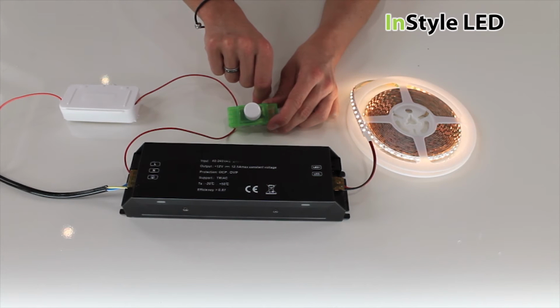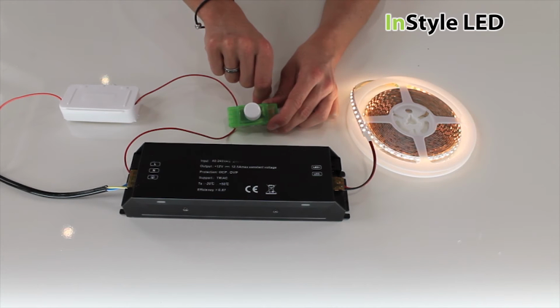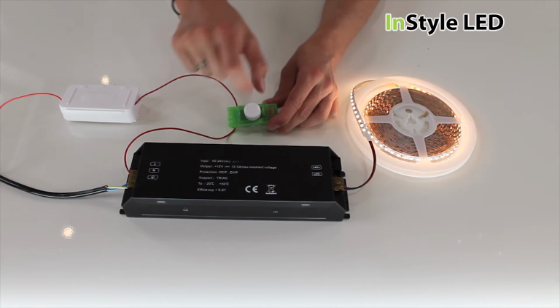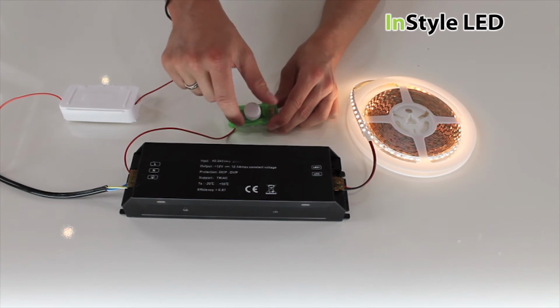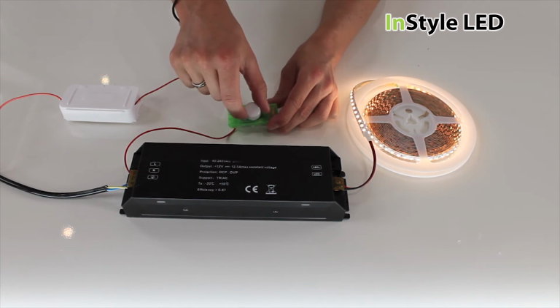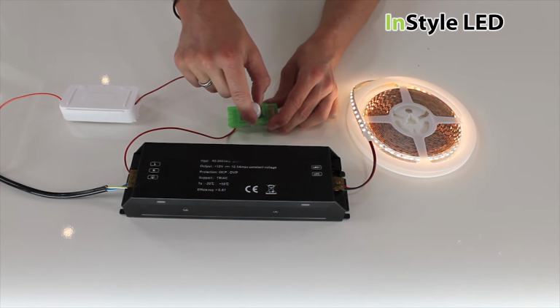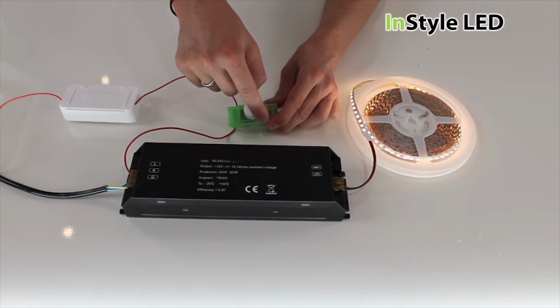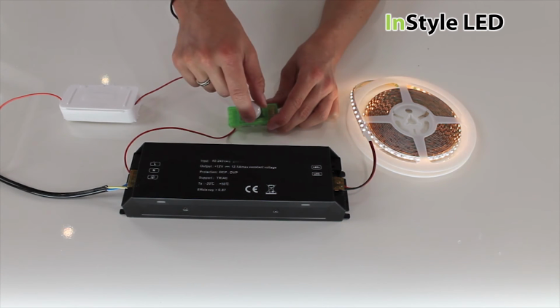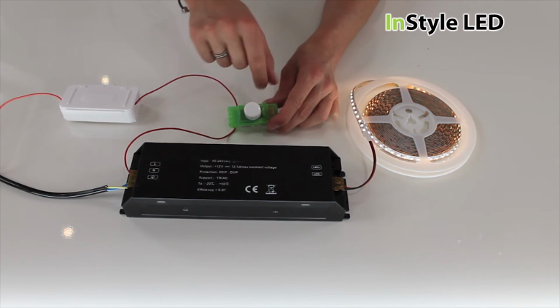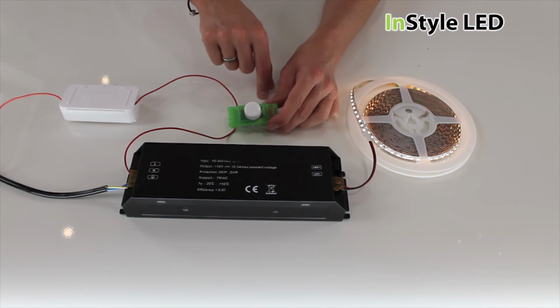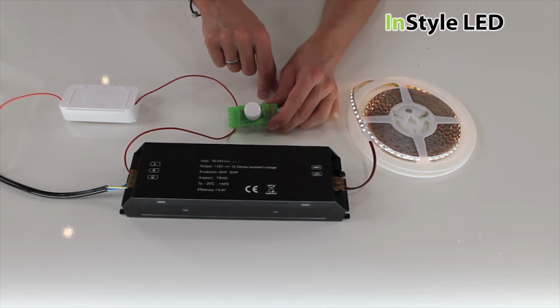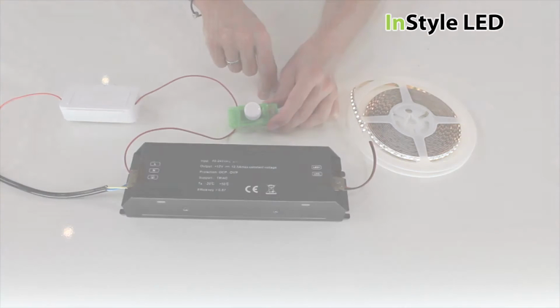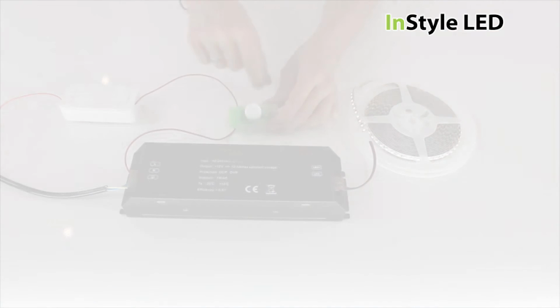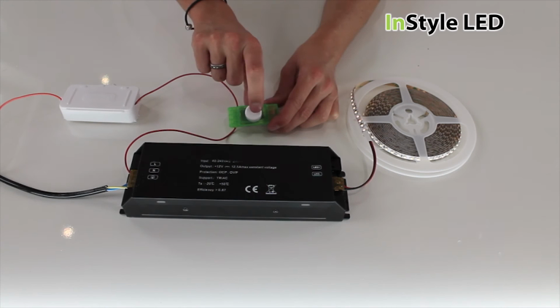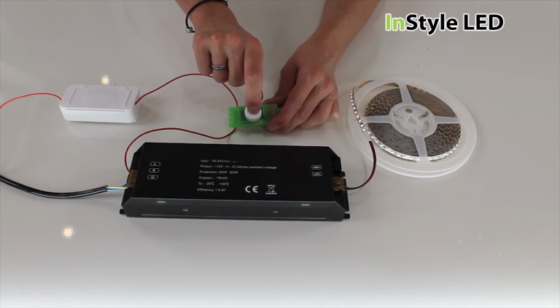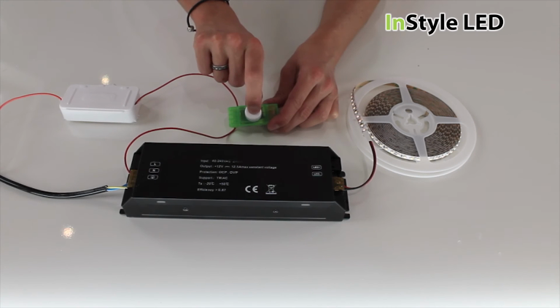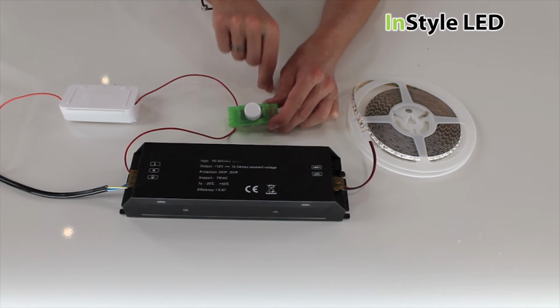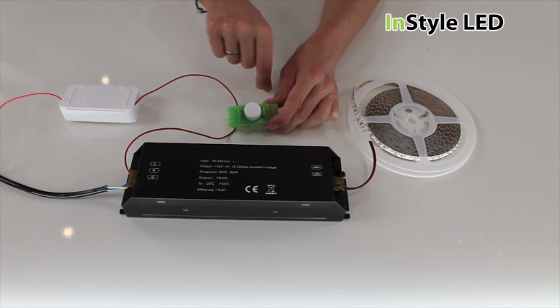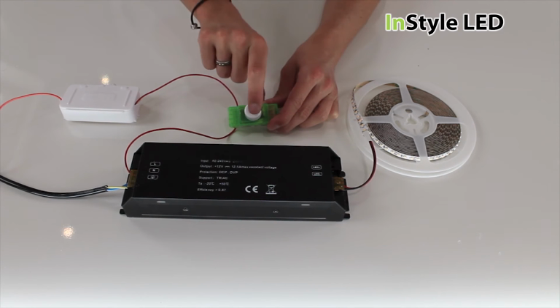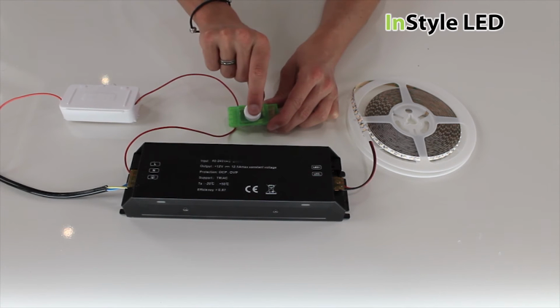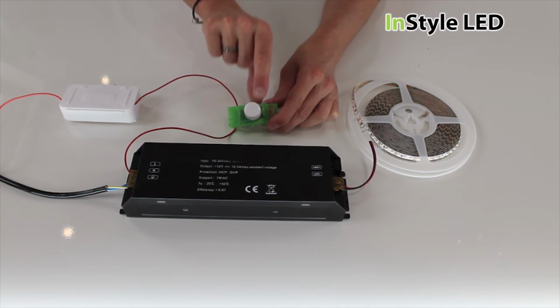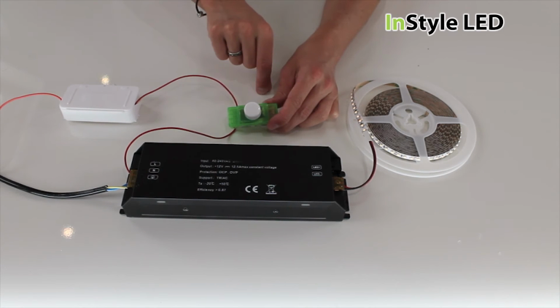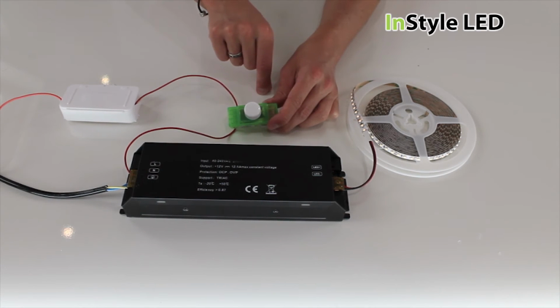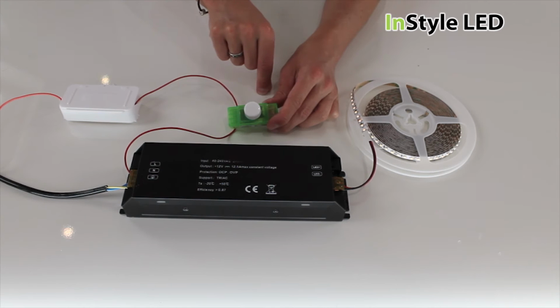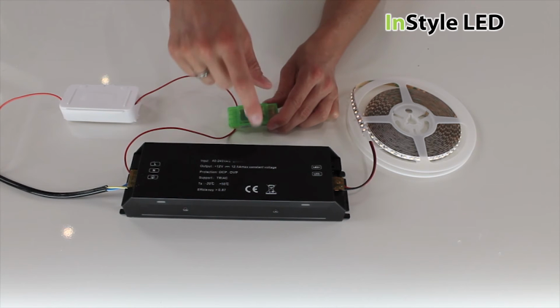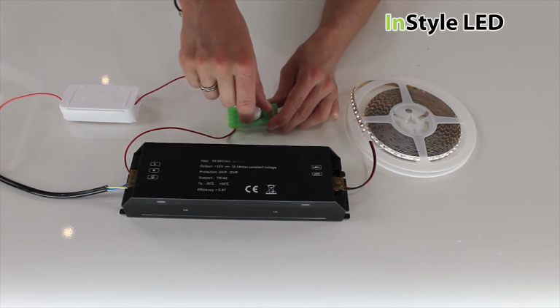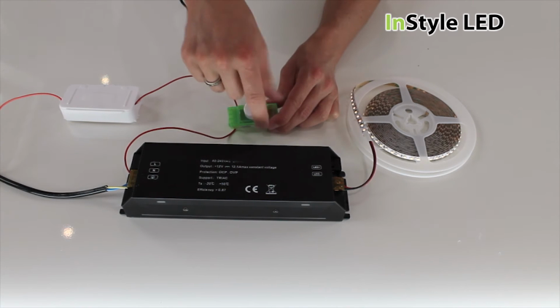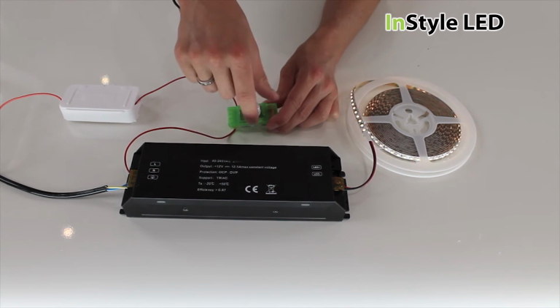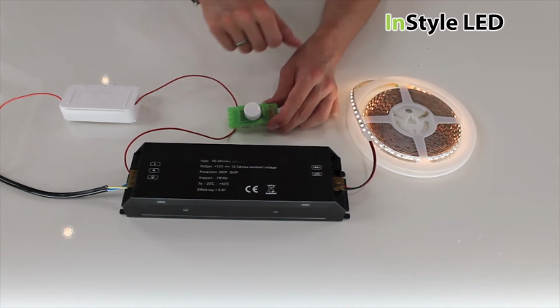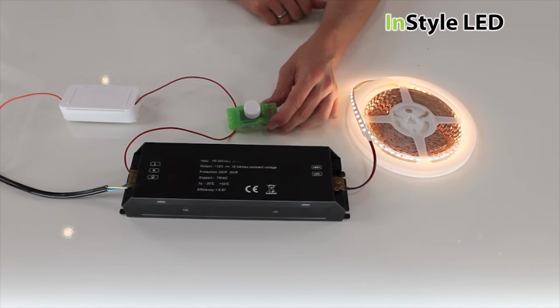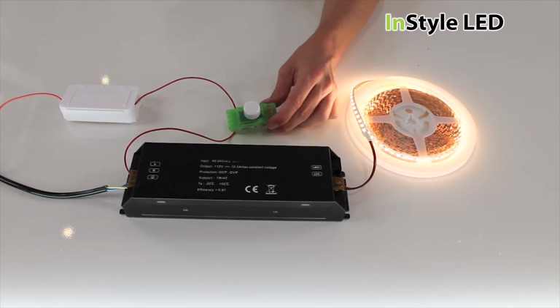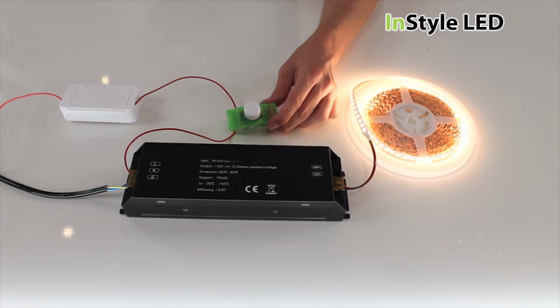InStyle's triac transformer range works with a variety of leading and trailing edge dimmers. The dimmer switches do not need to be specific LED types, as the dimming is handled in the LED's transformer.